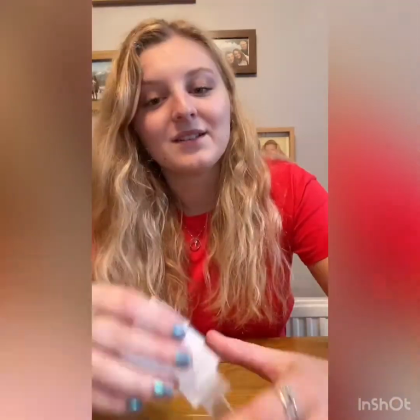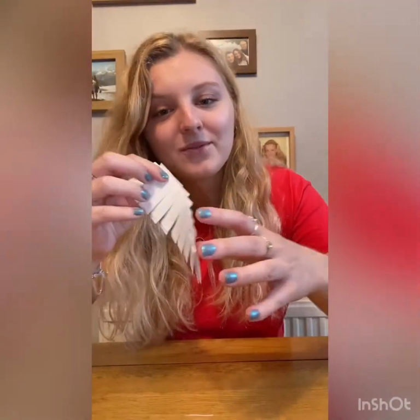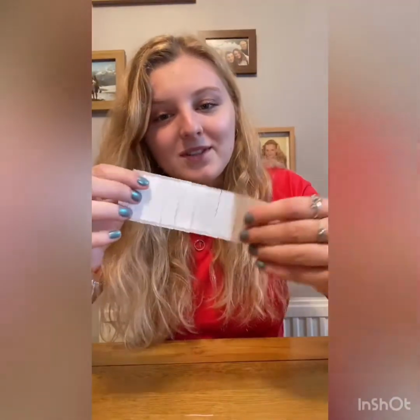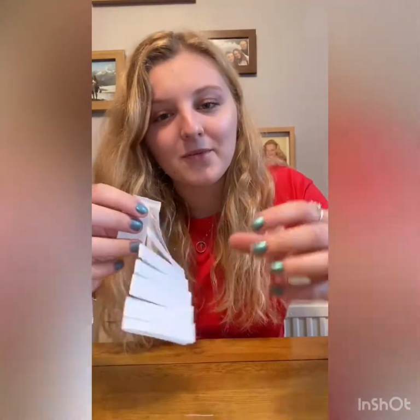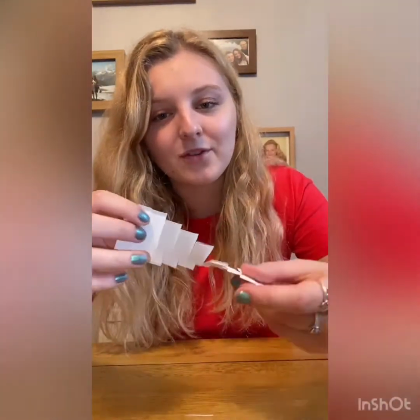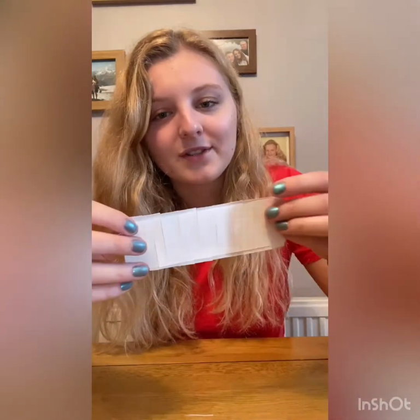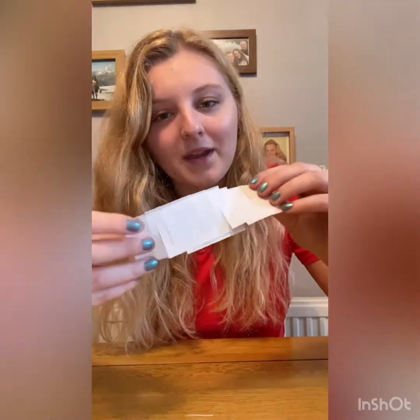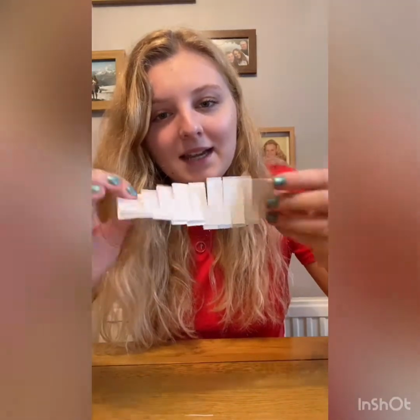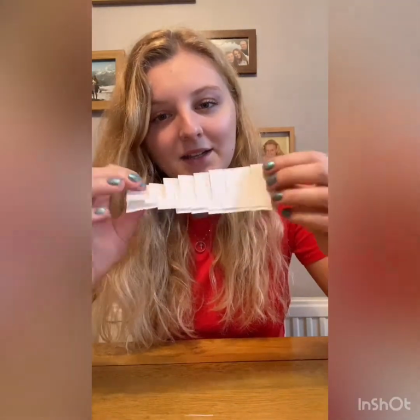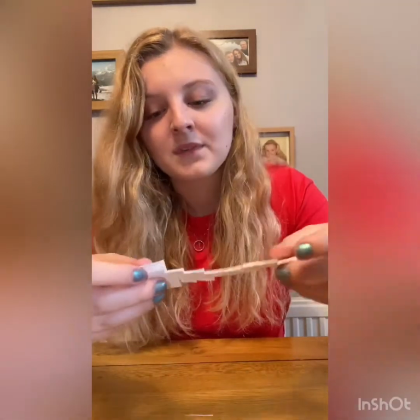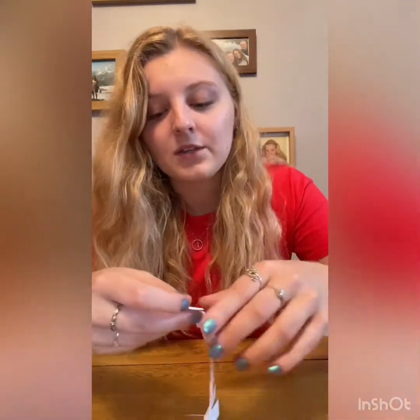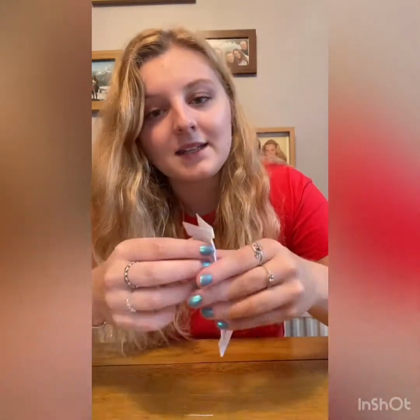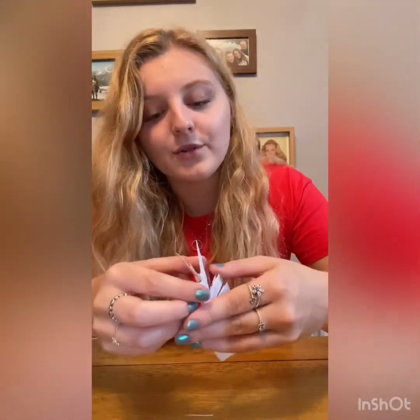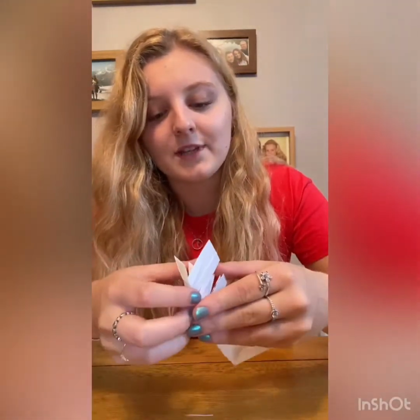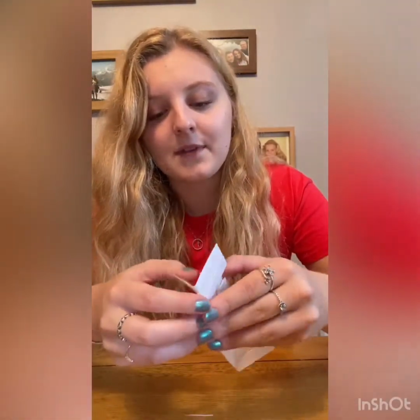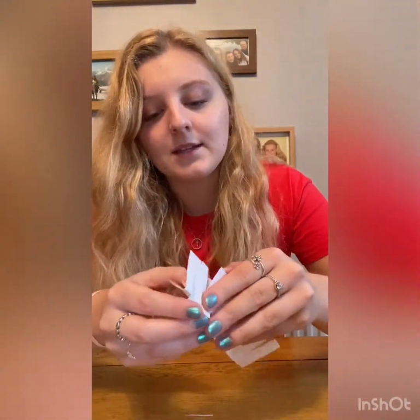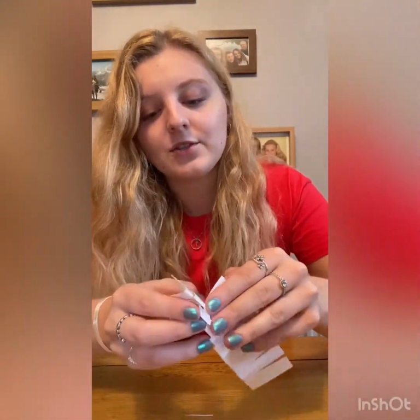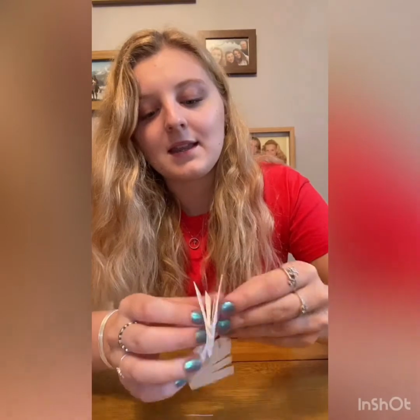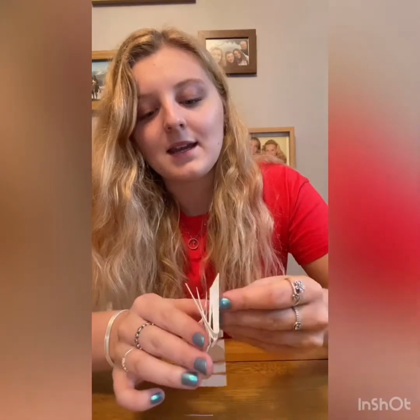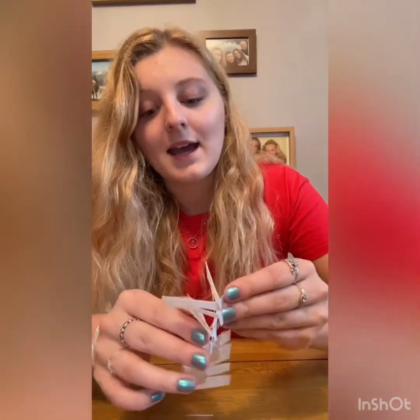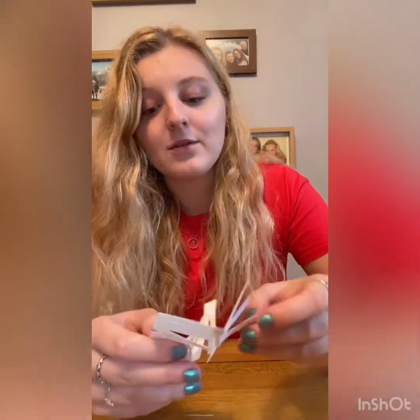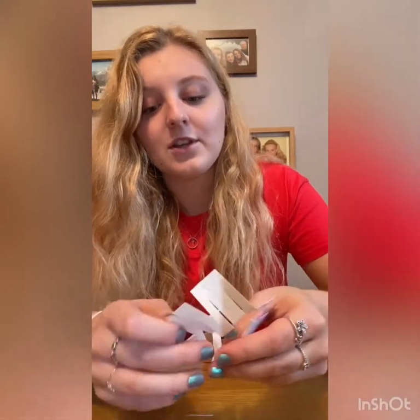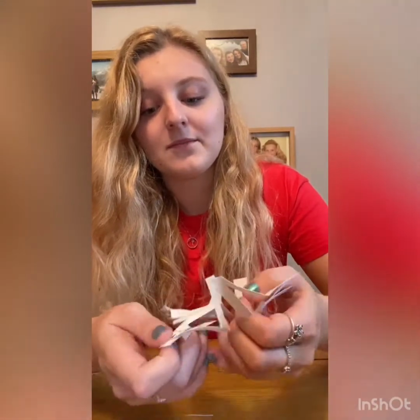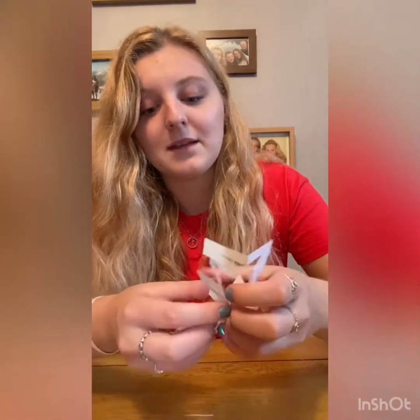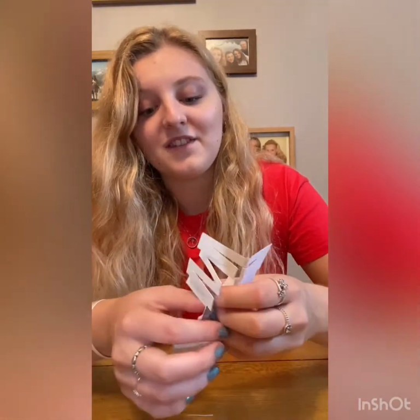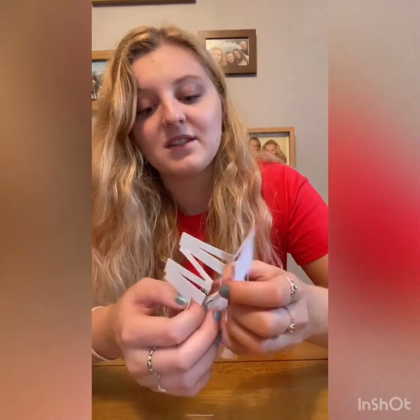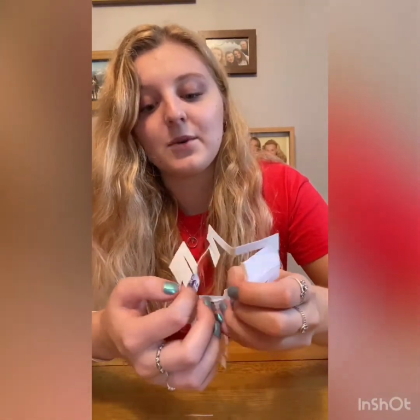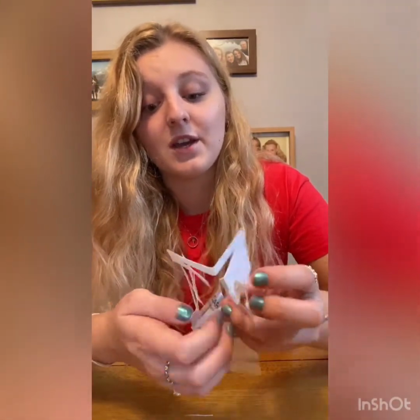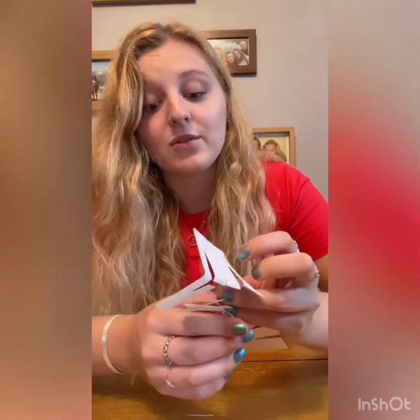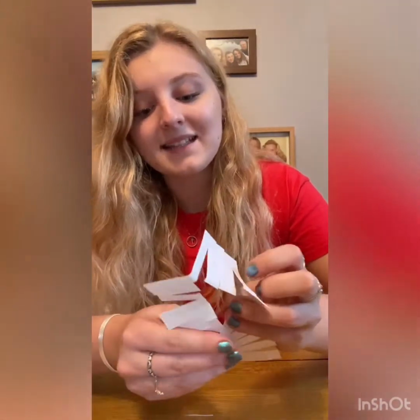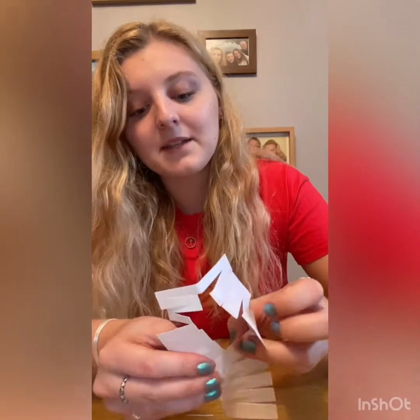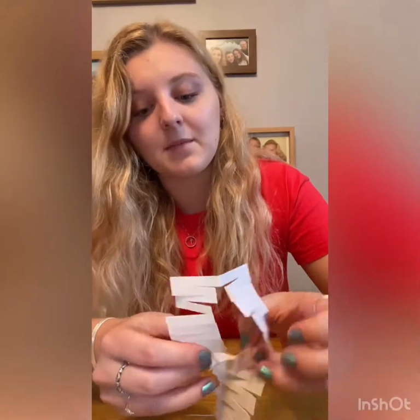Once you've got to the point where you've cut across going diagonally, you then need to unfold it. And you should see how you're going to be able to fit your entire body through that tiny piece of paper.